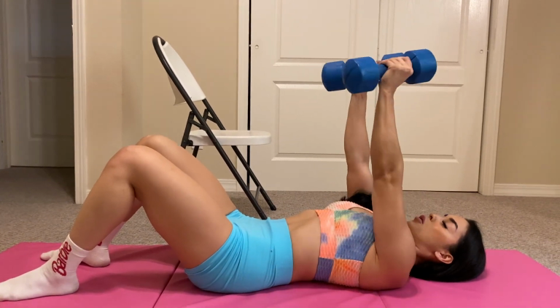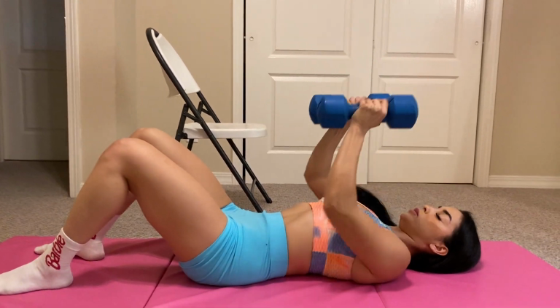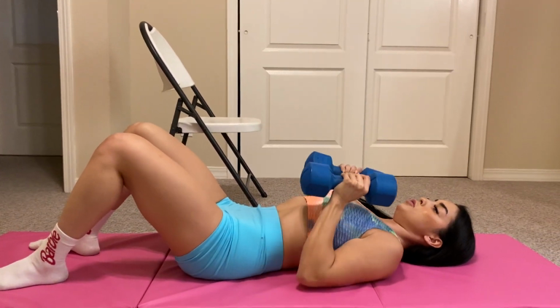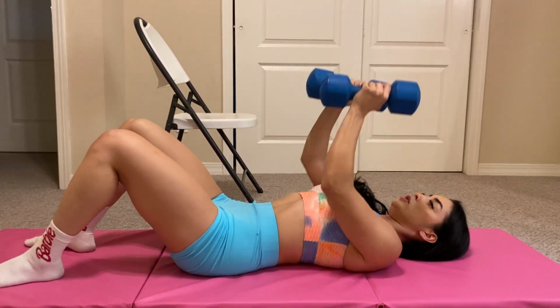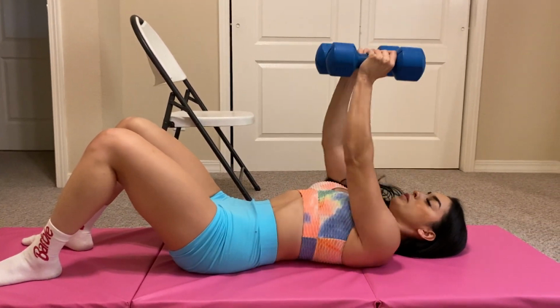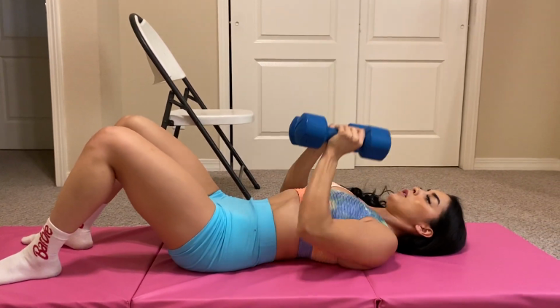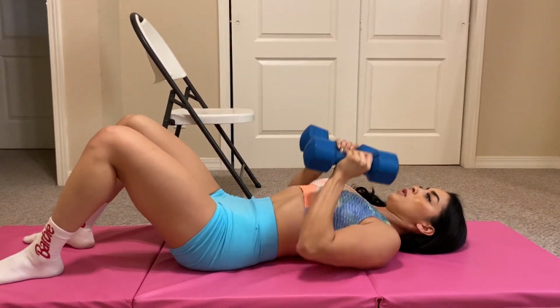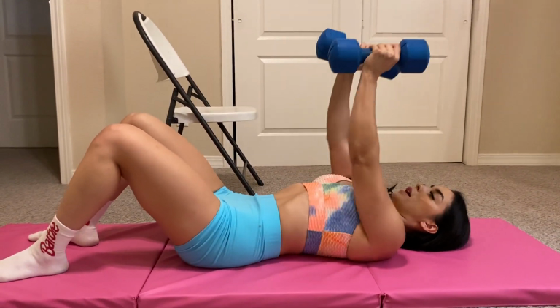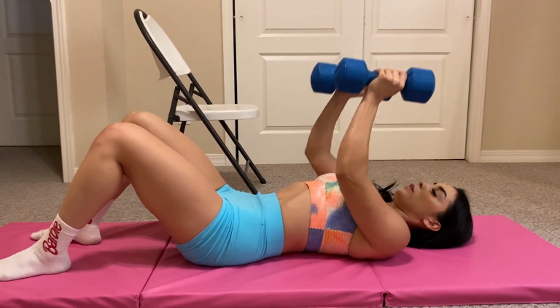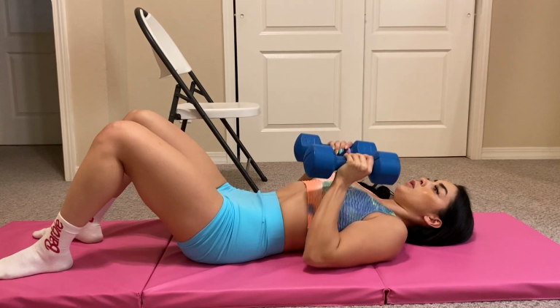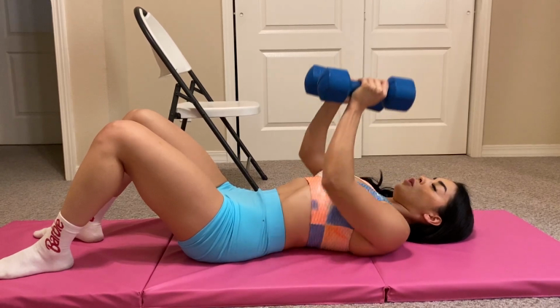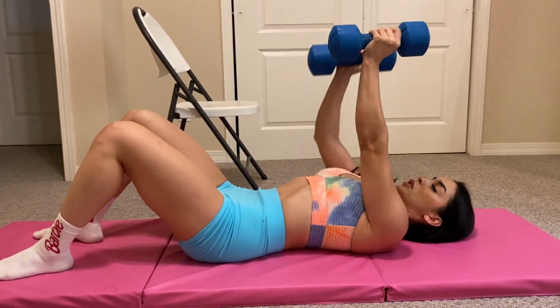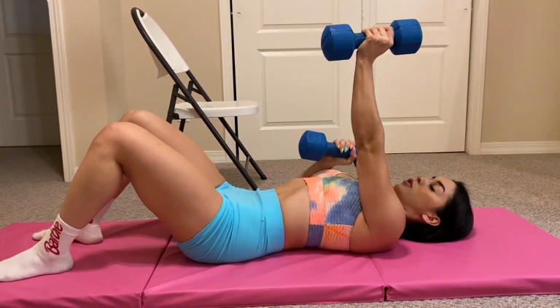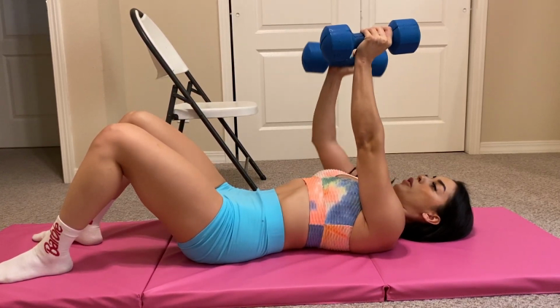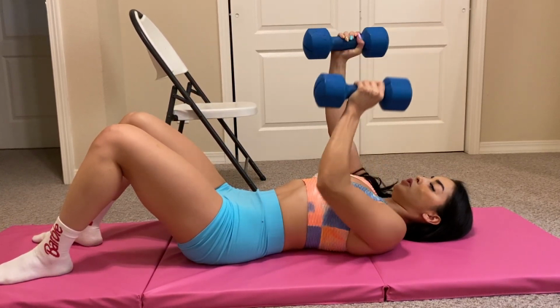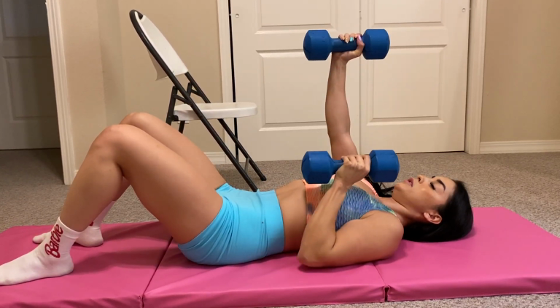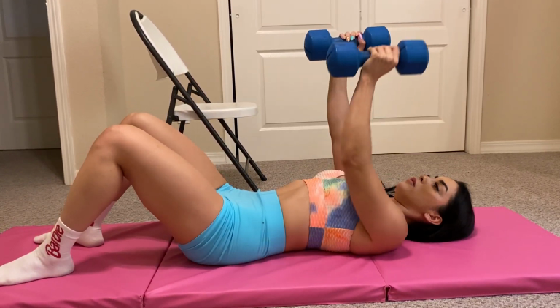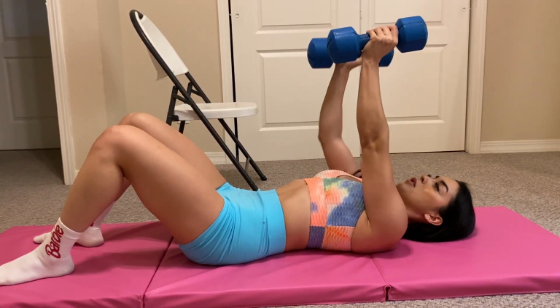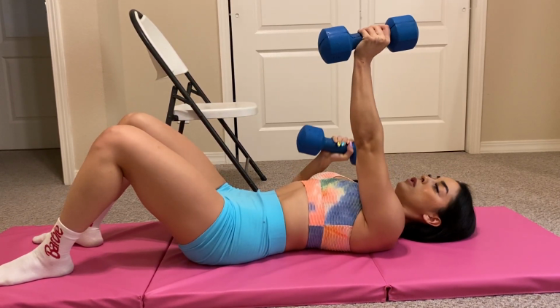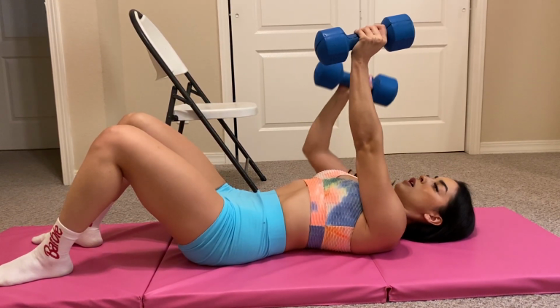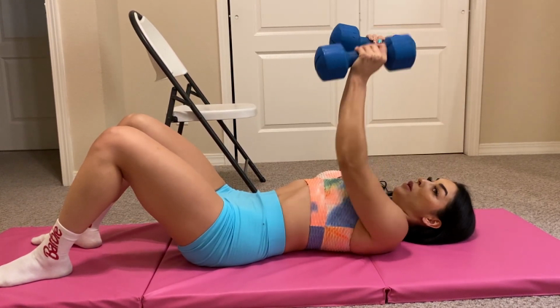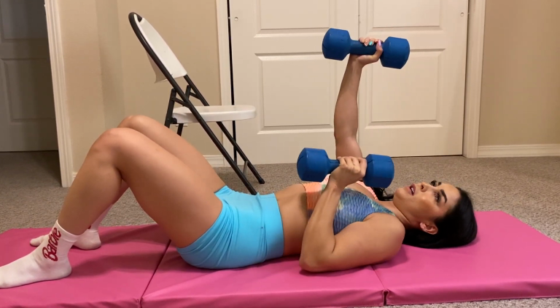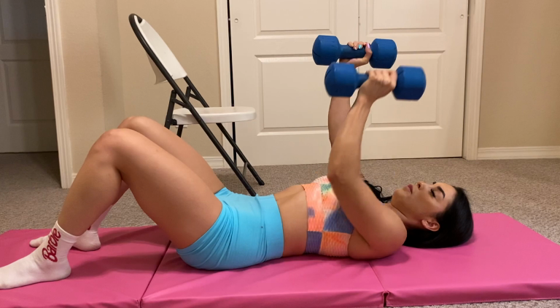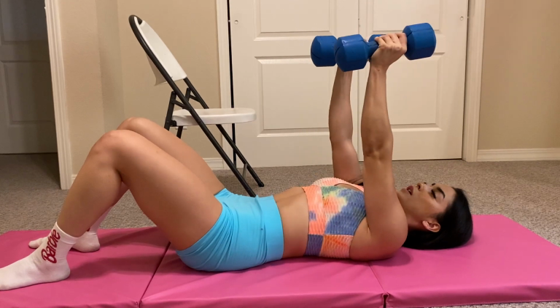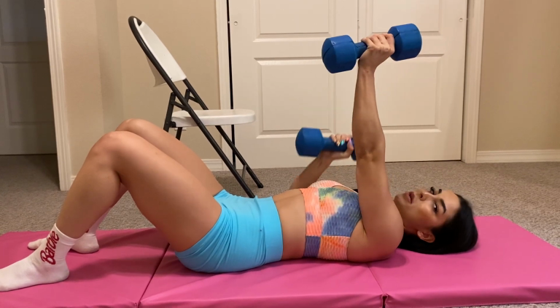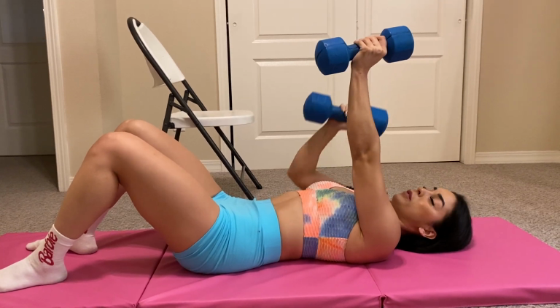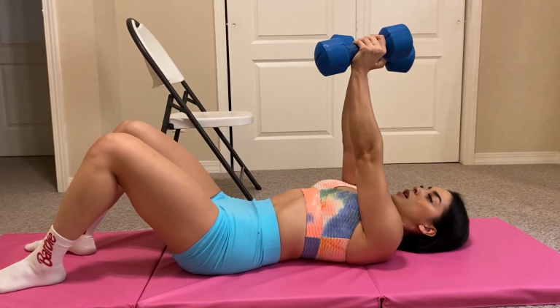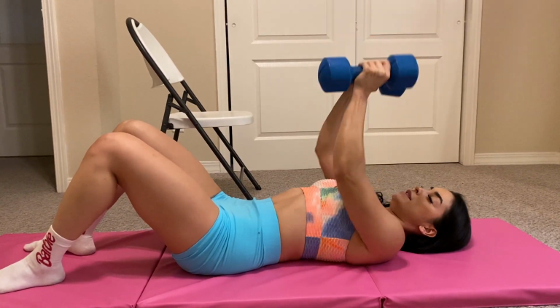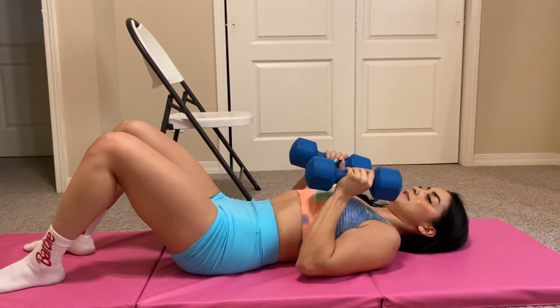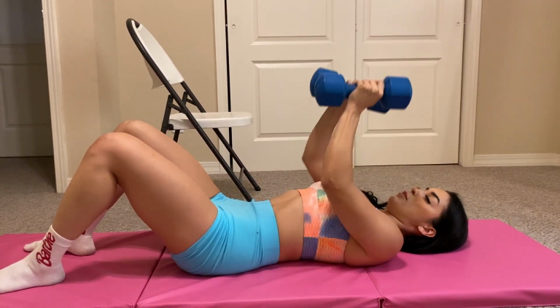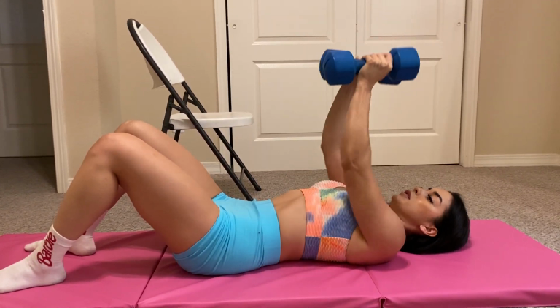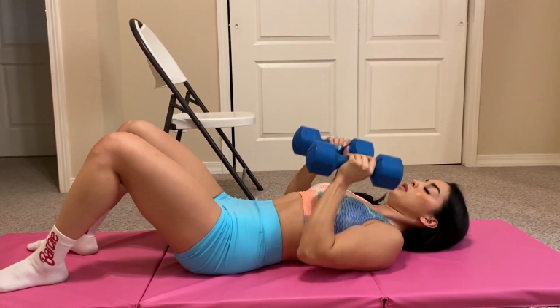We also have neutral. We also have a little combo that I showed you in your other video, but in the gym. But this is the same type of deal.